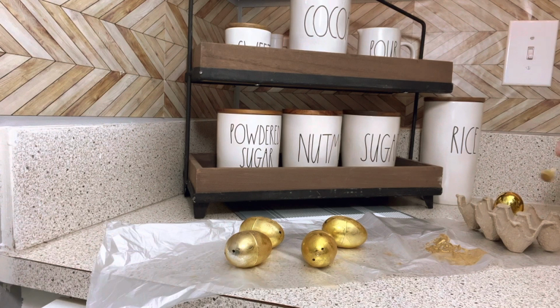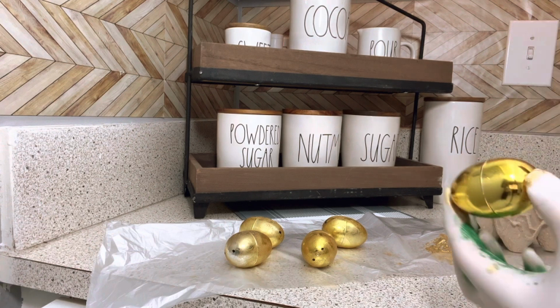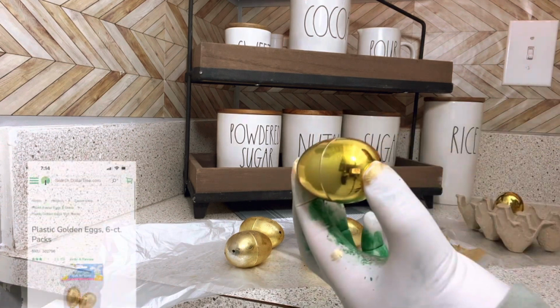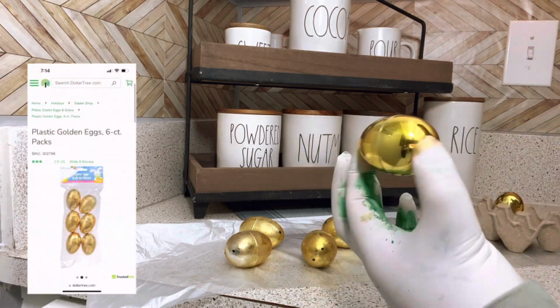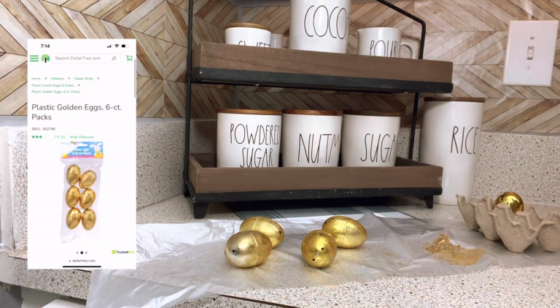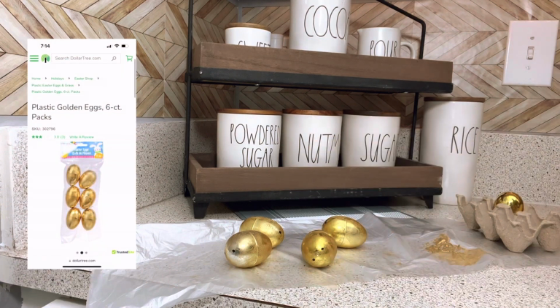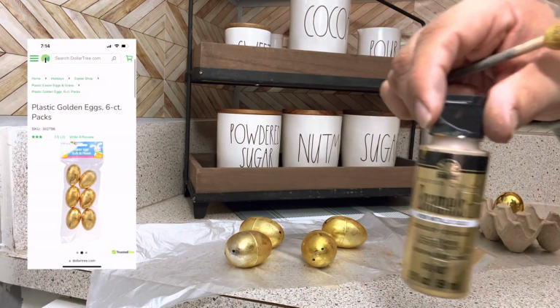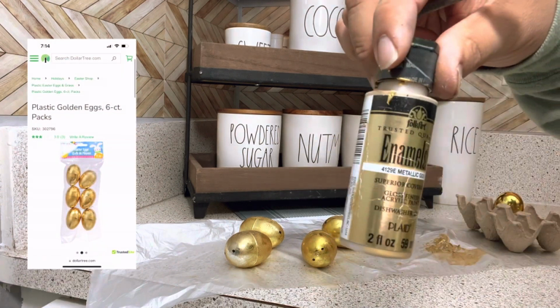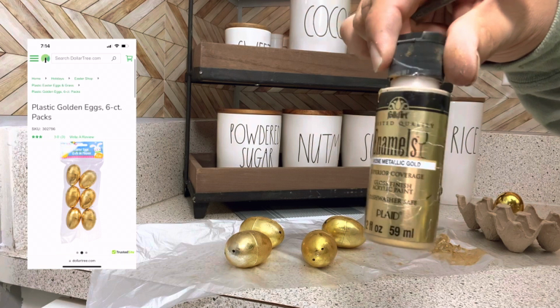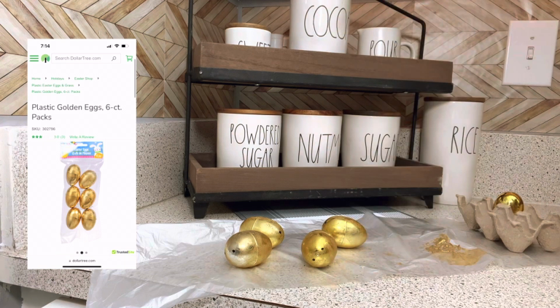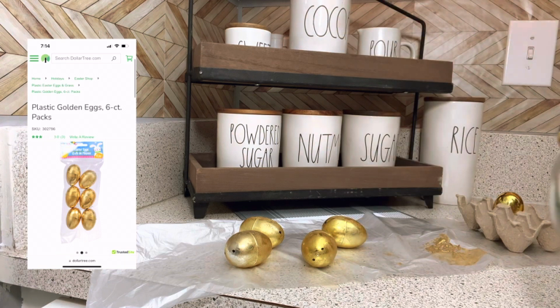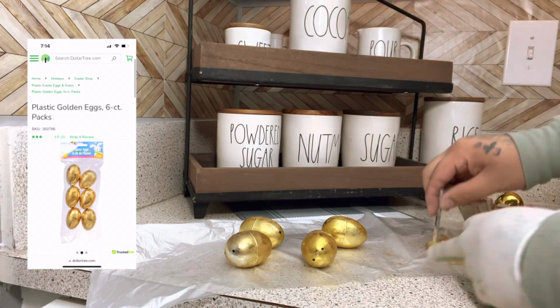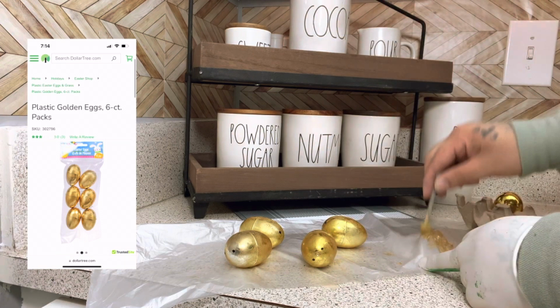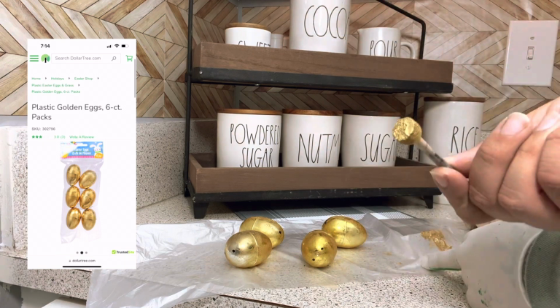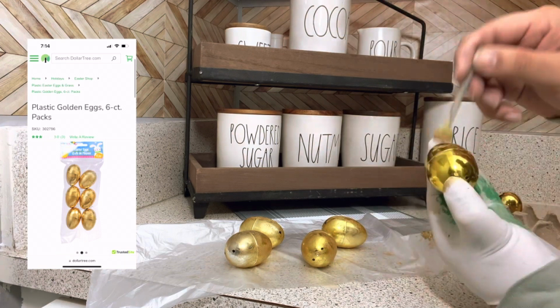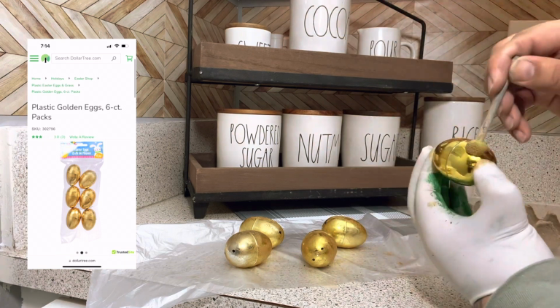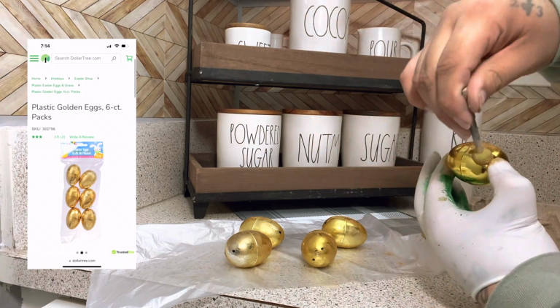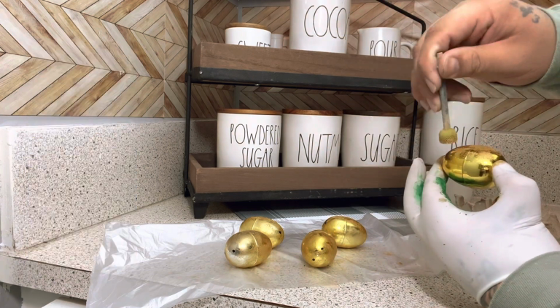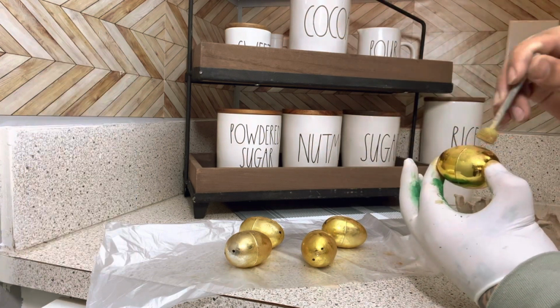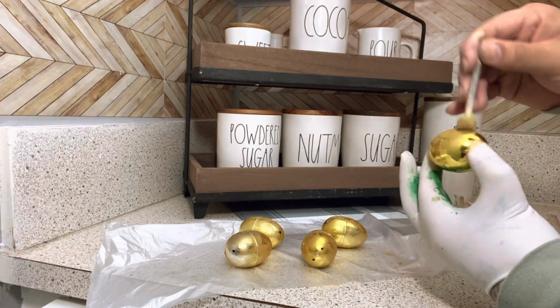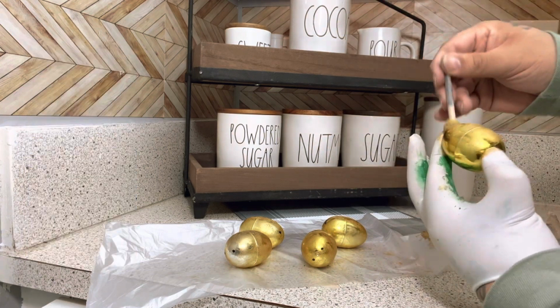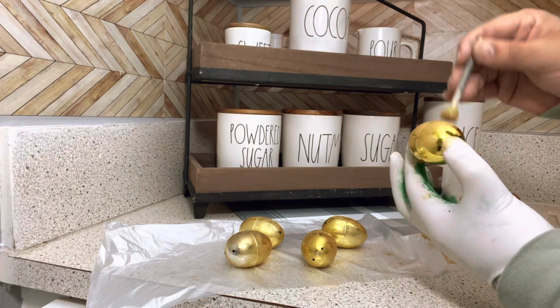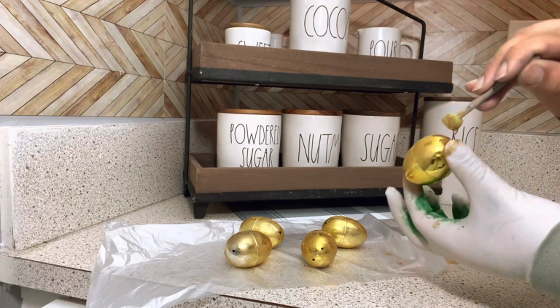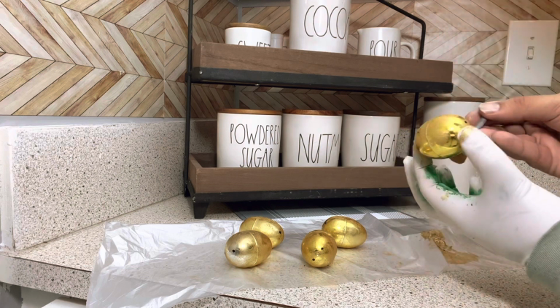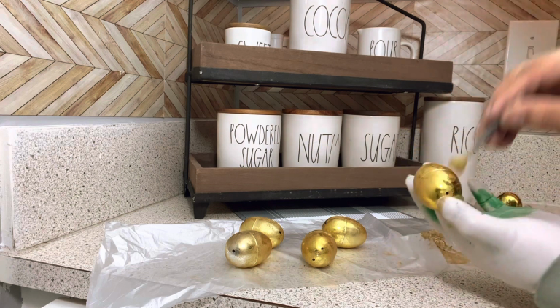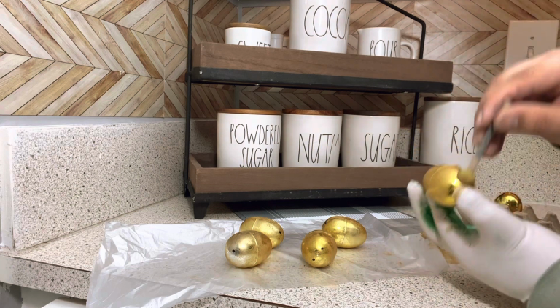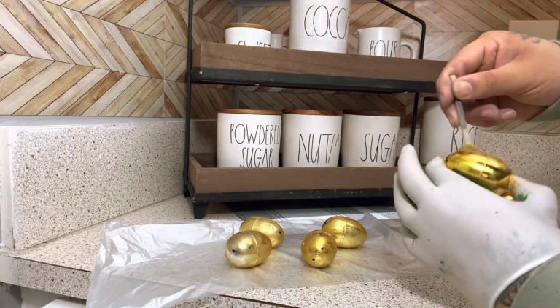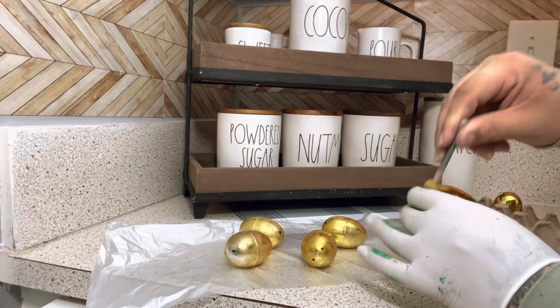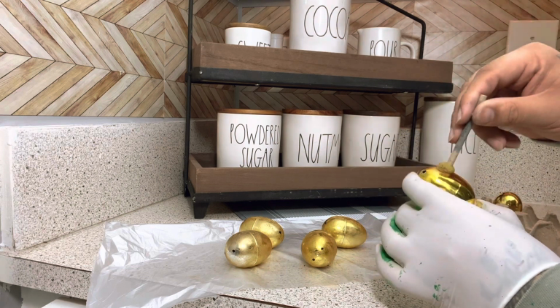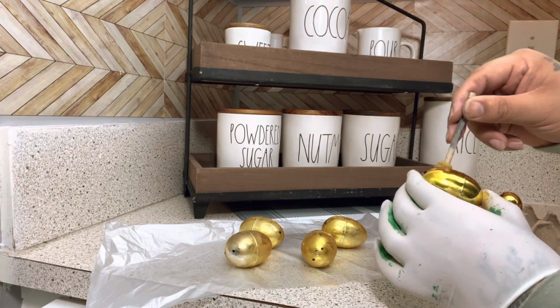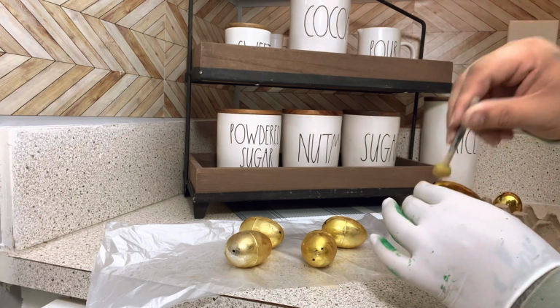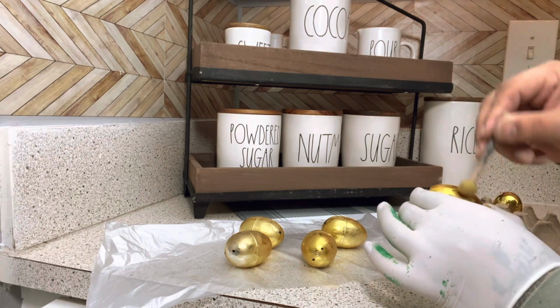I picked up a pack of these gold eggs from the Dollar Tree. They were a little too gold for me, so I grabbed two different types of gold paint that I had on hand and started dabbing that on.